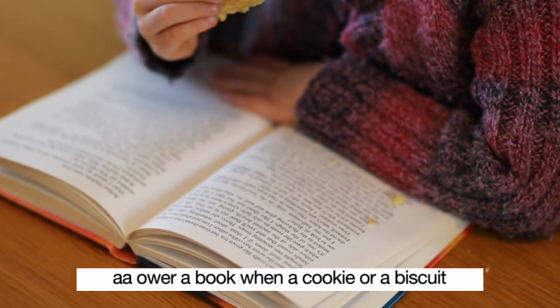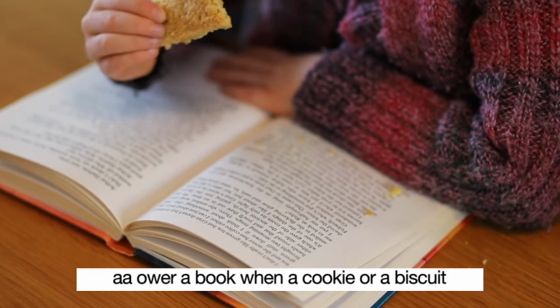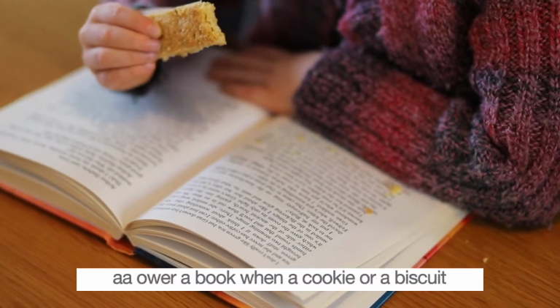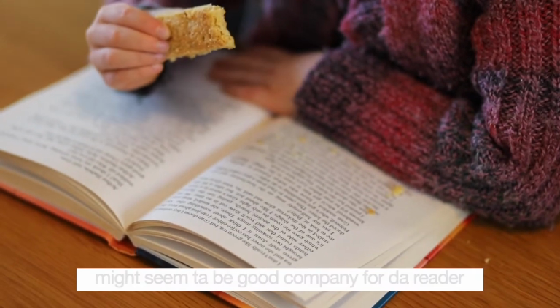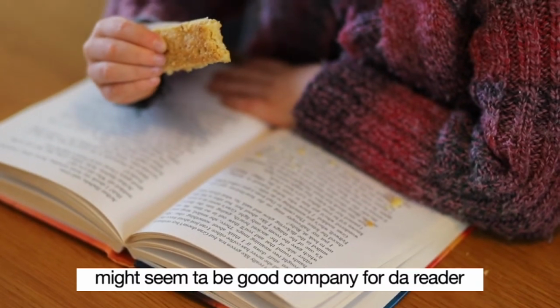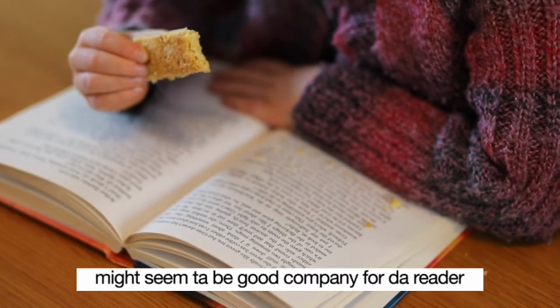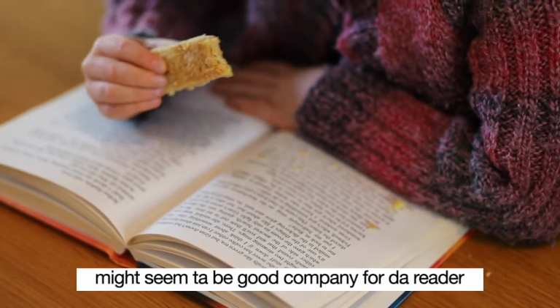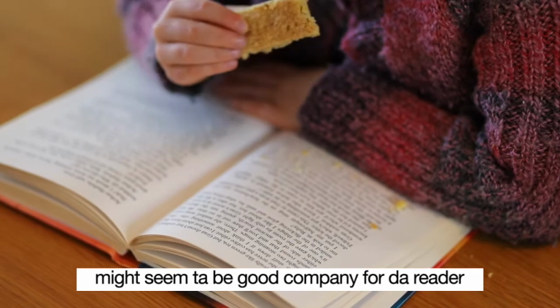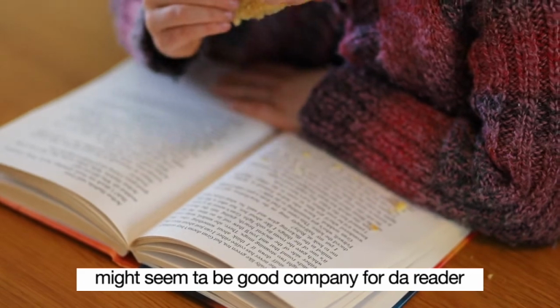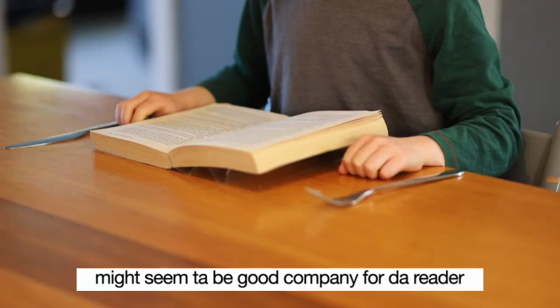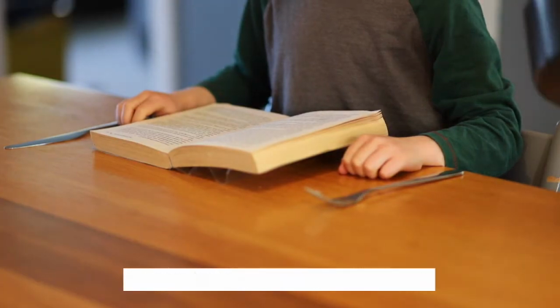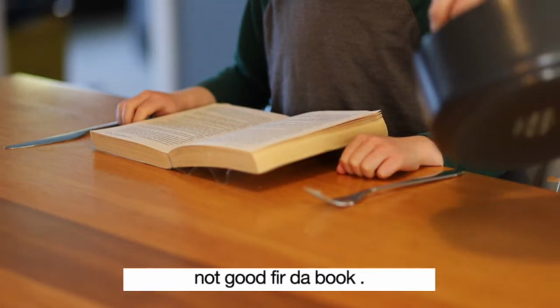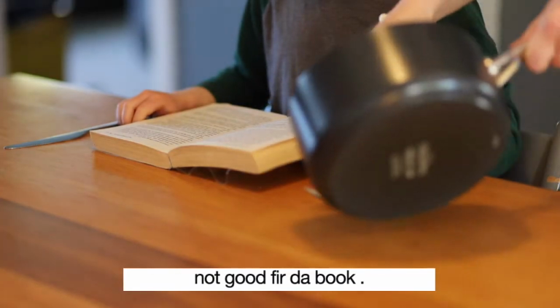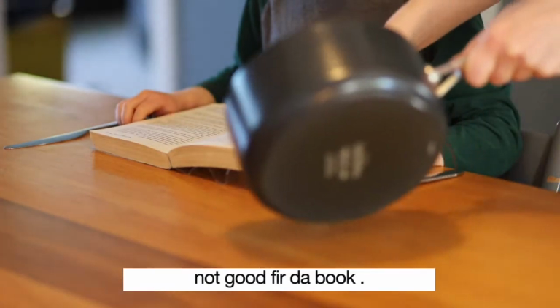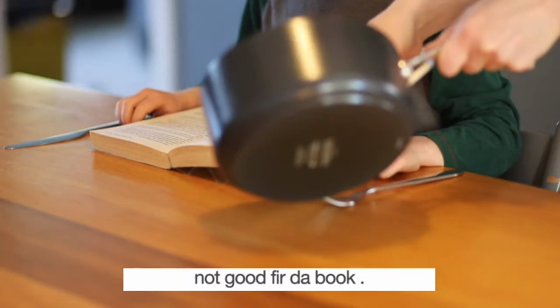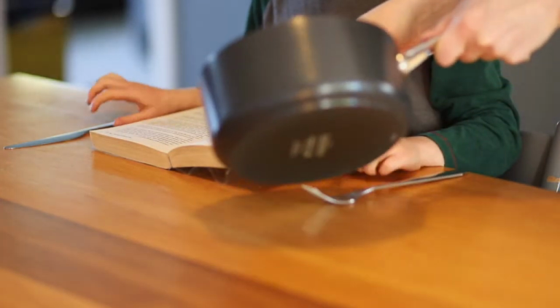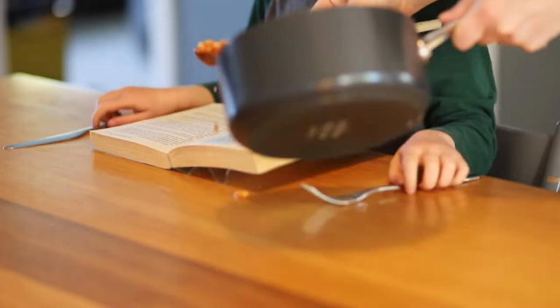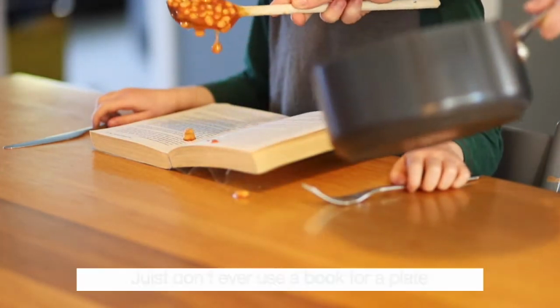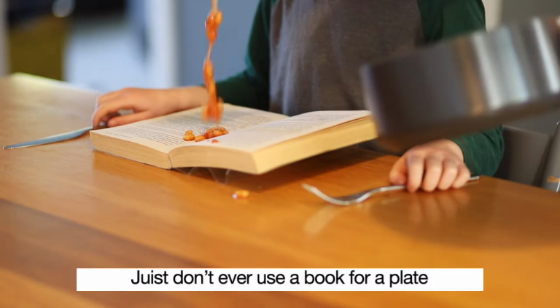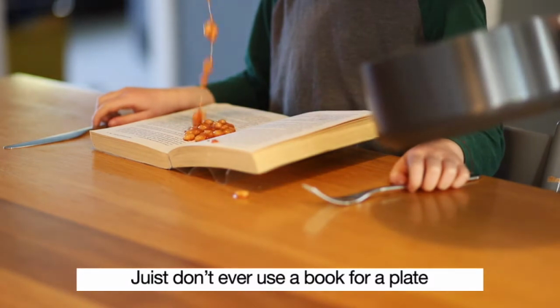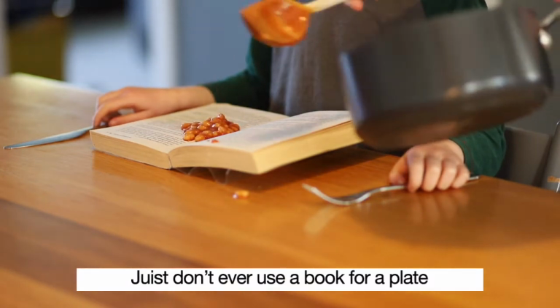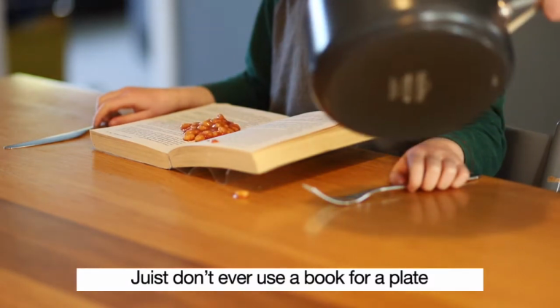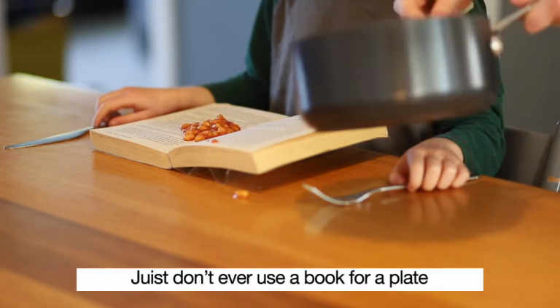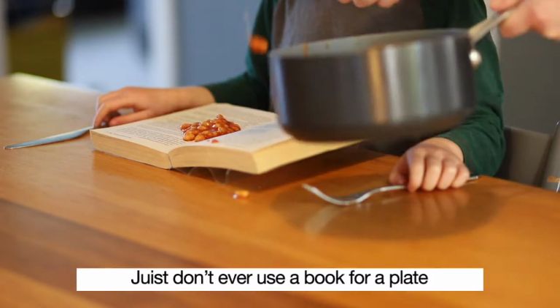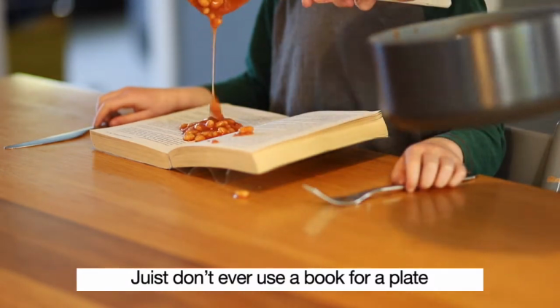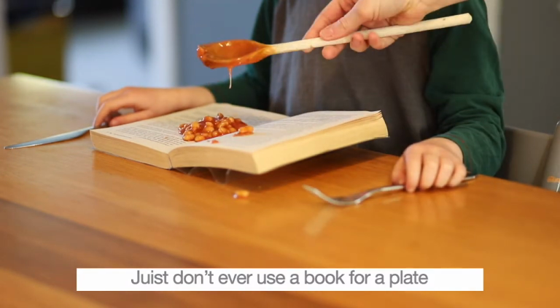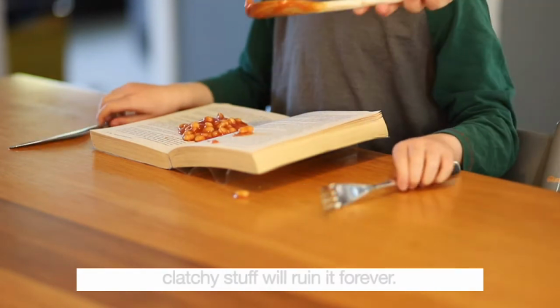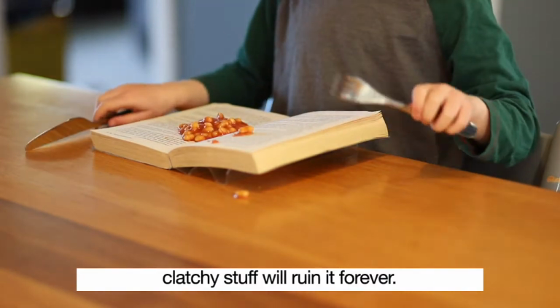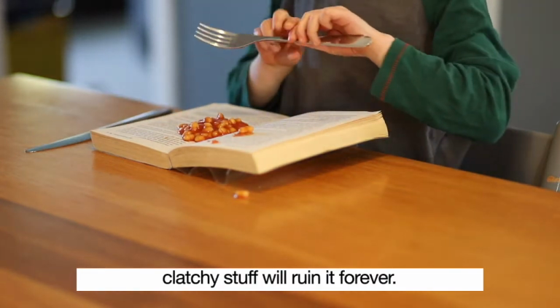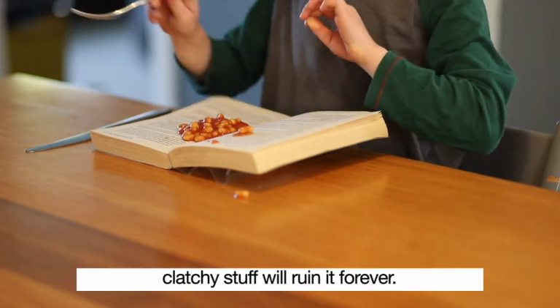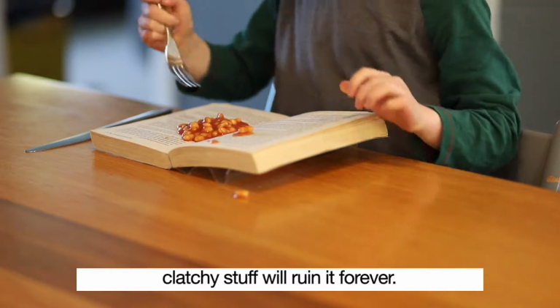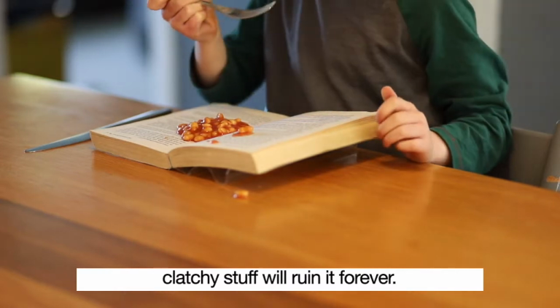Even when a cookie or a biscuit might seem like good company for the reader, it's not good for the book. Just don't ever use a book as a plate. Messy stuff will ruin it forever.